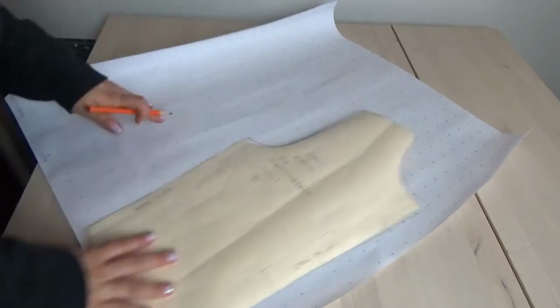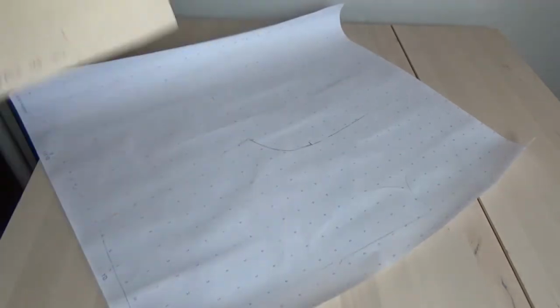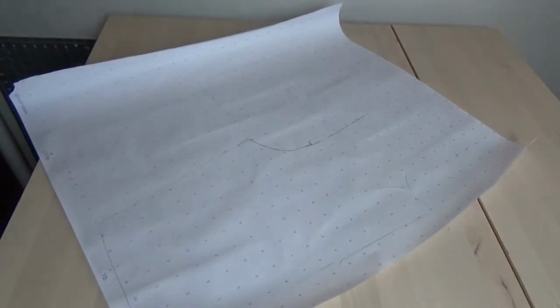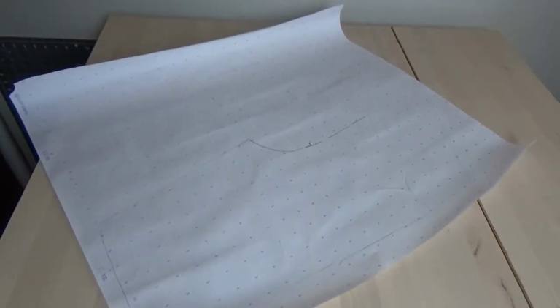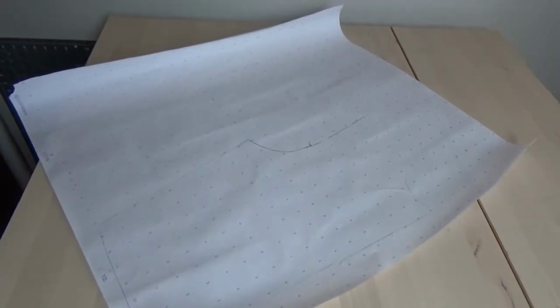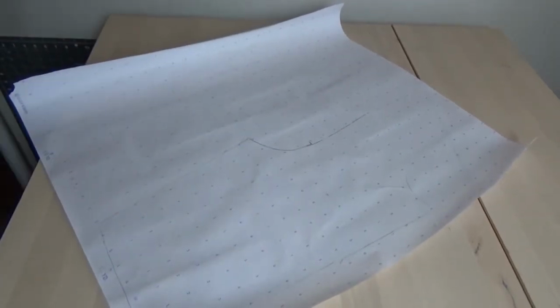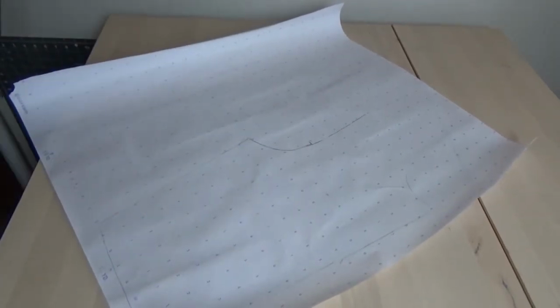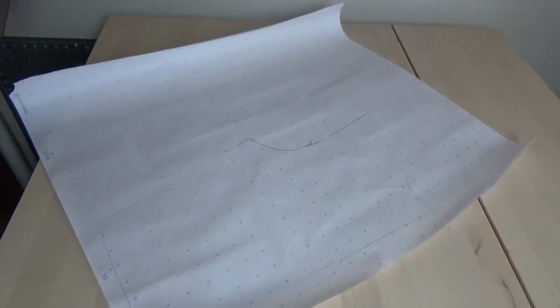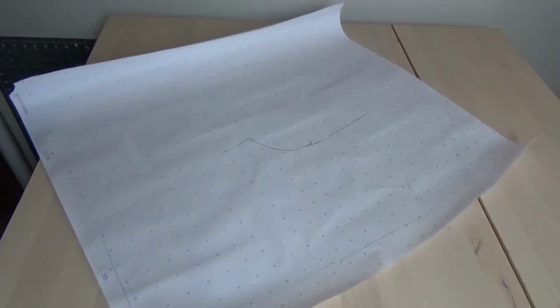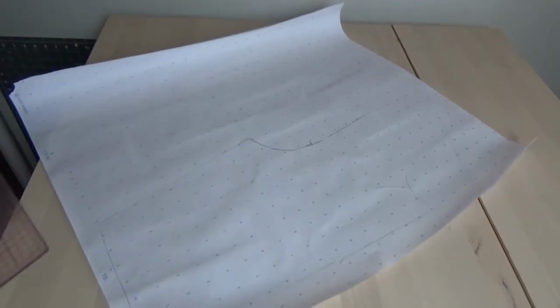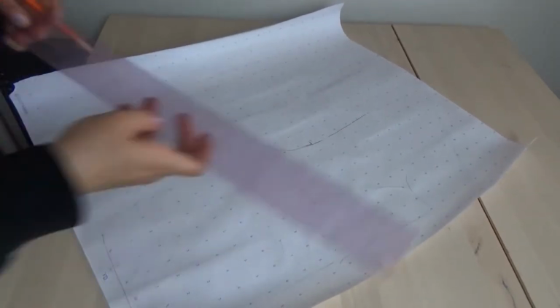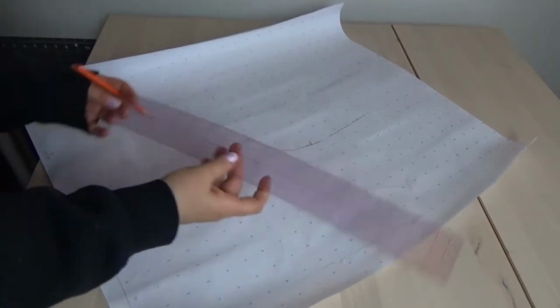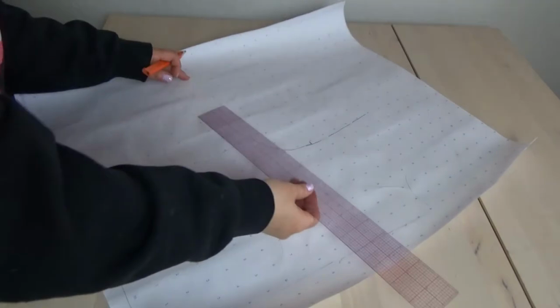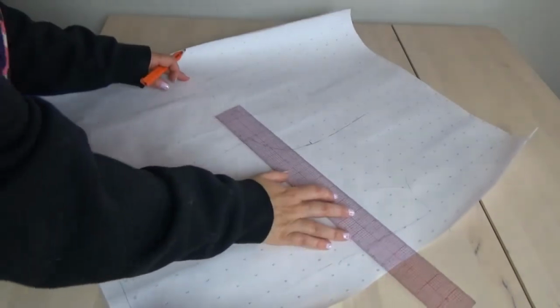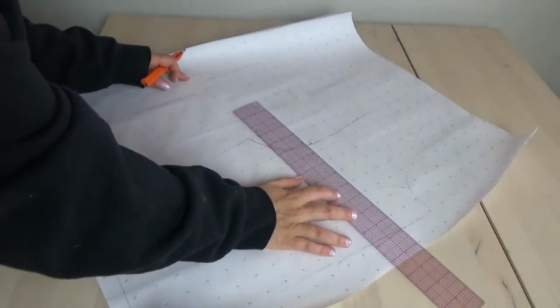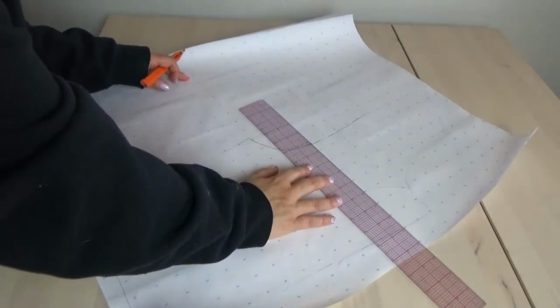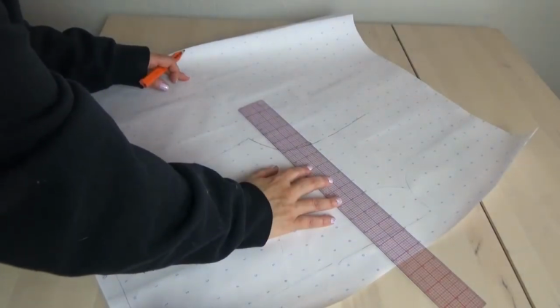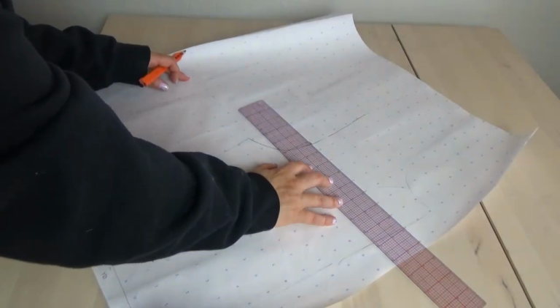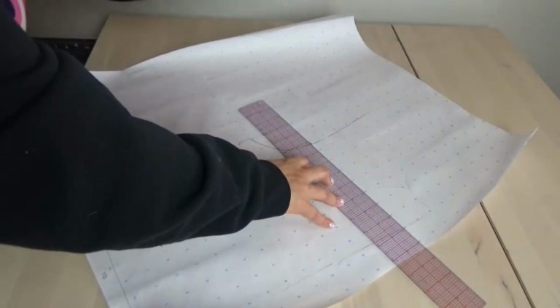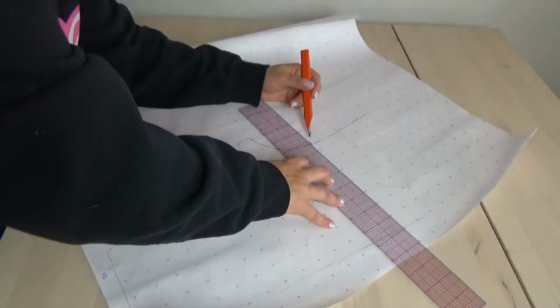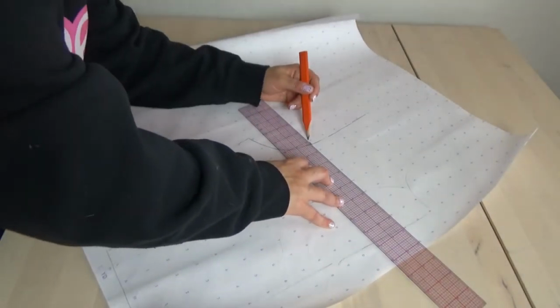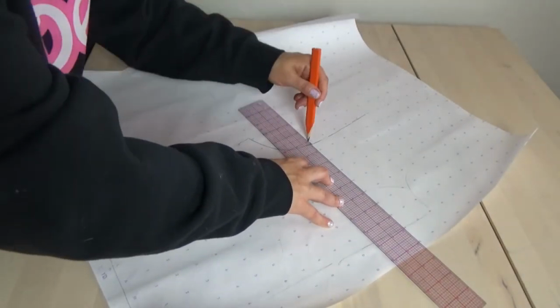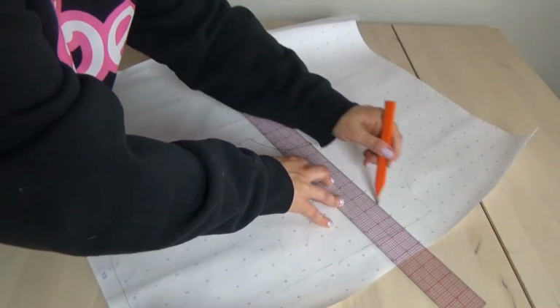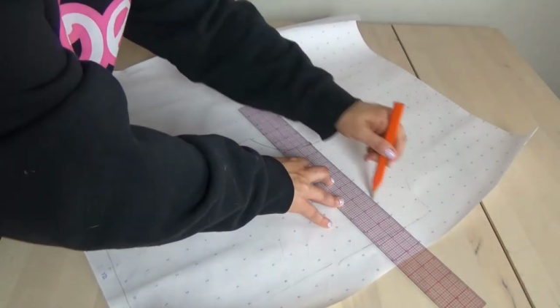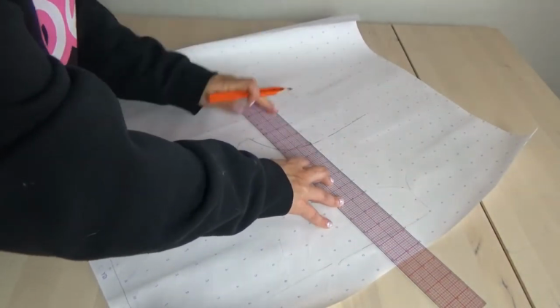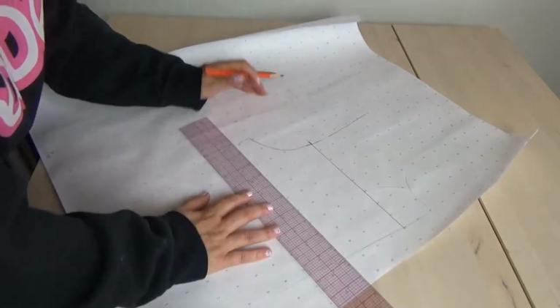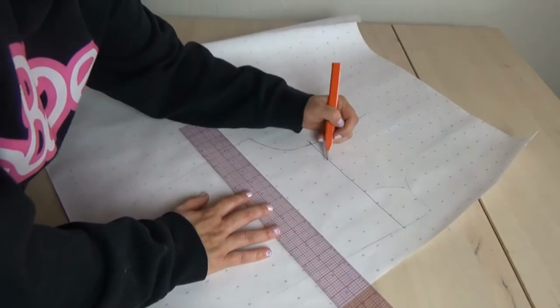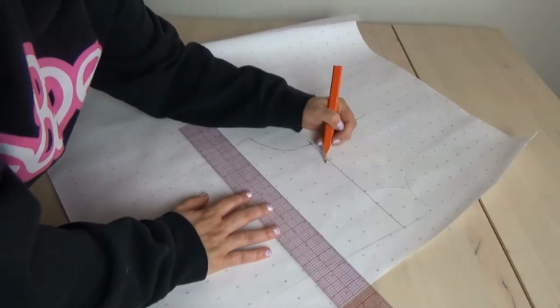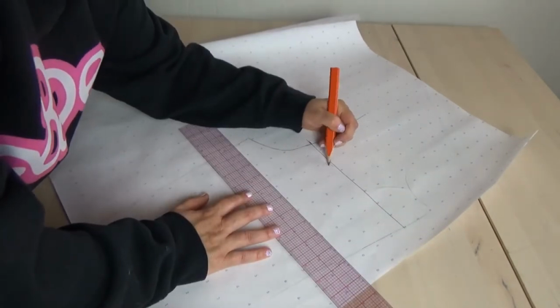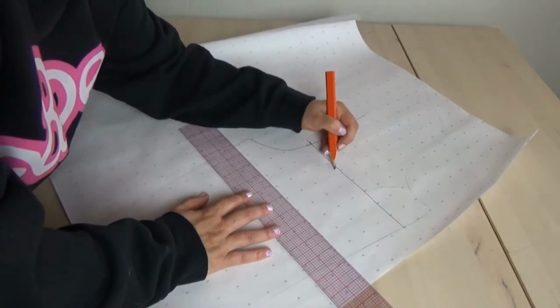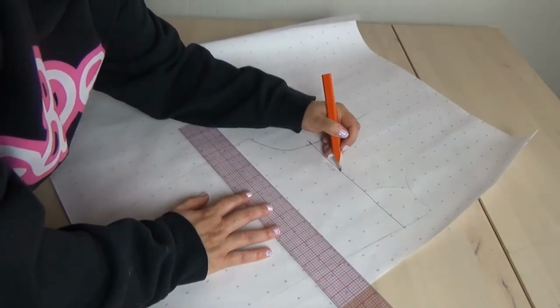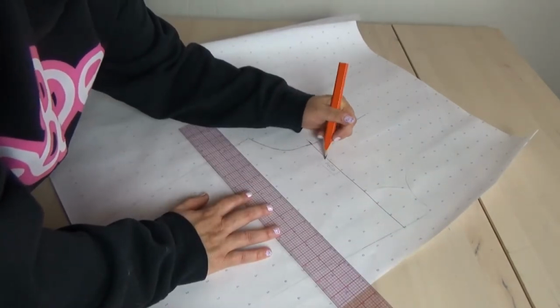Then where you made your little mark at the armhole, get your ruler and draw a line straight across. This is going to represent where the cowl neckline starts and also where you'll be adding your shoulder straps.